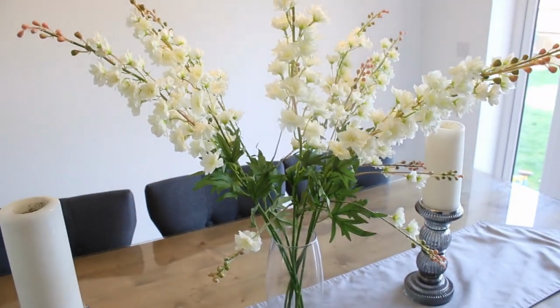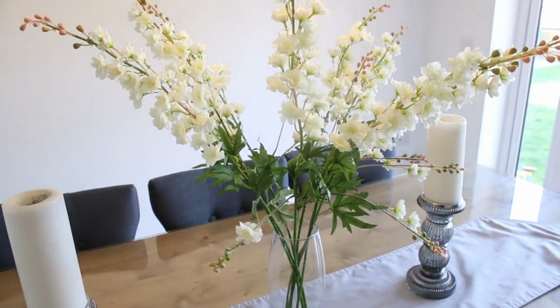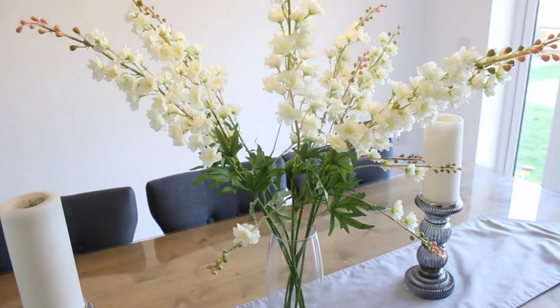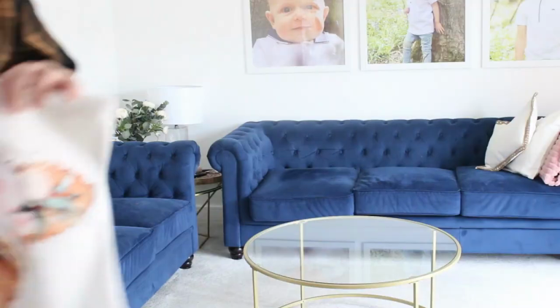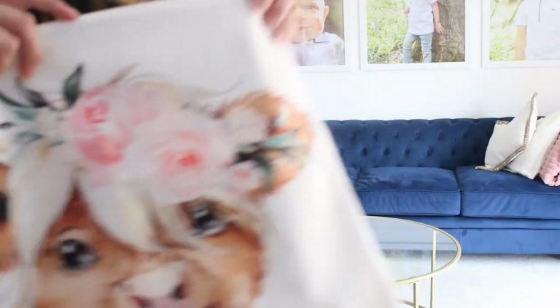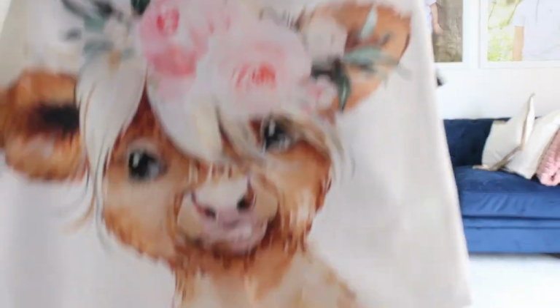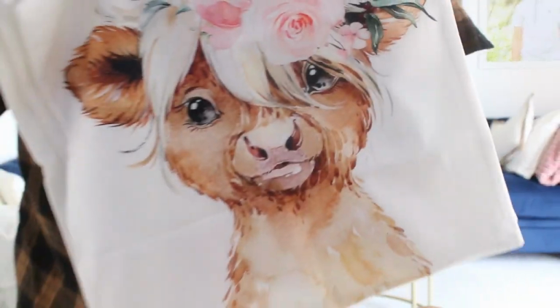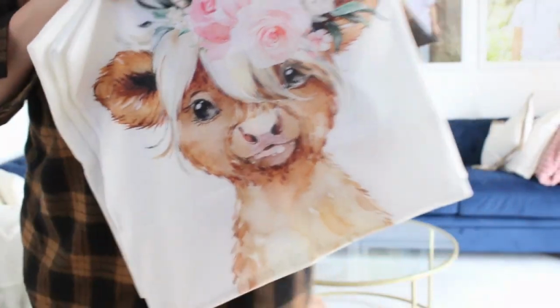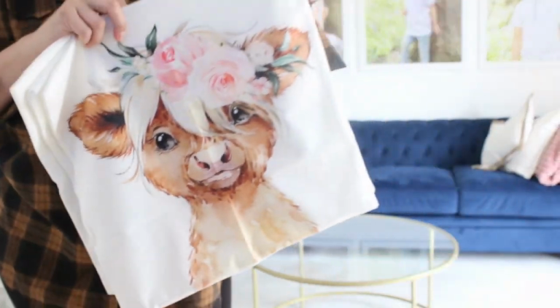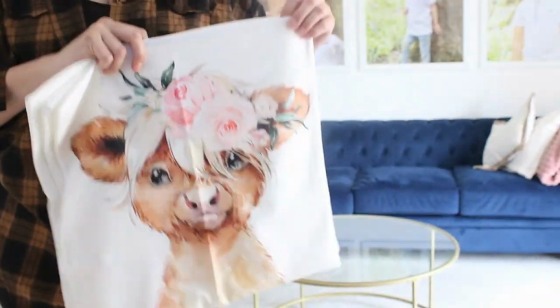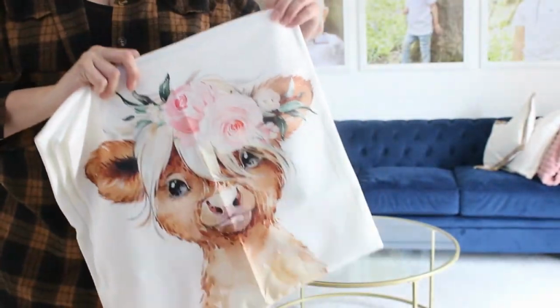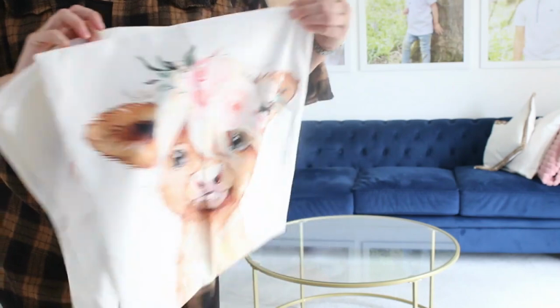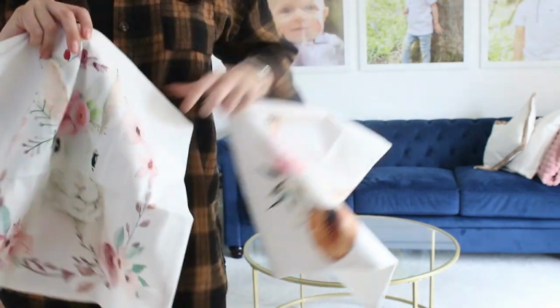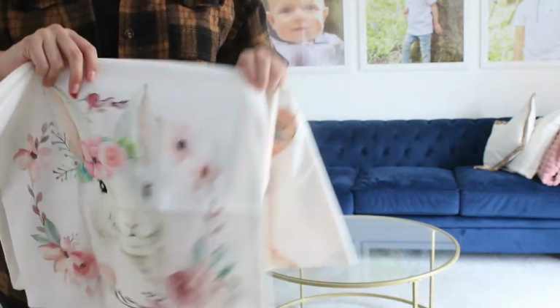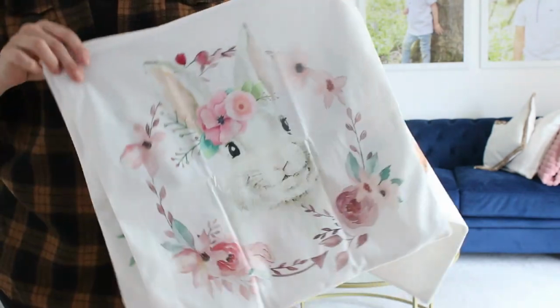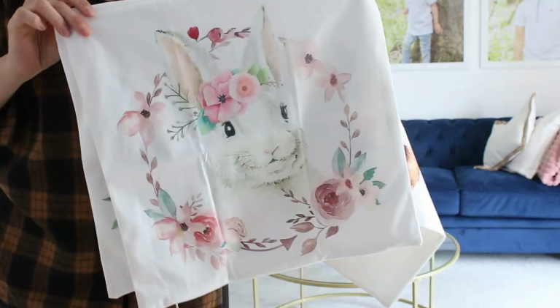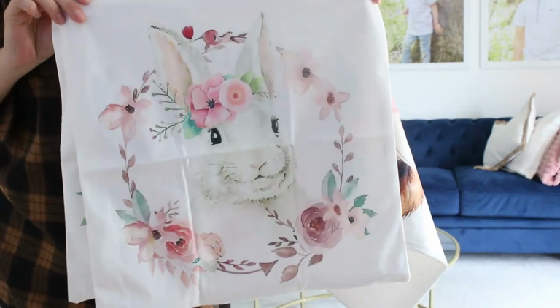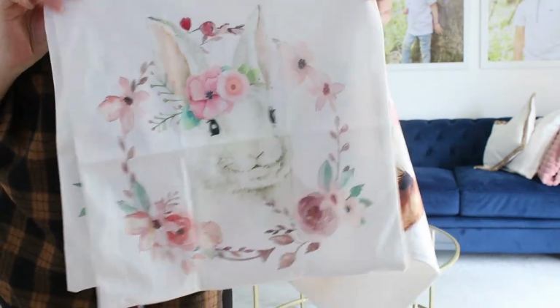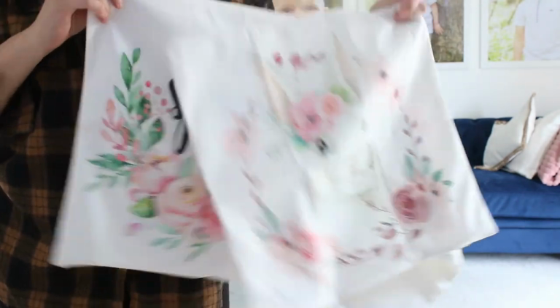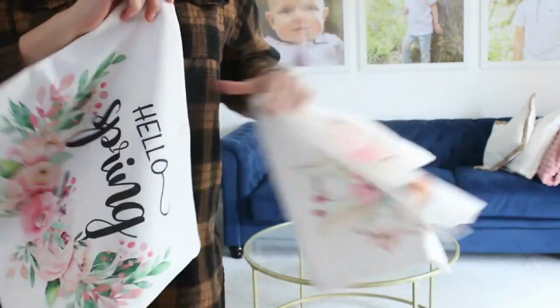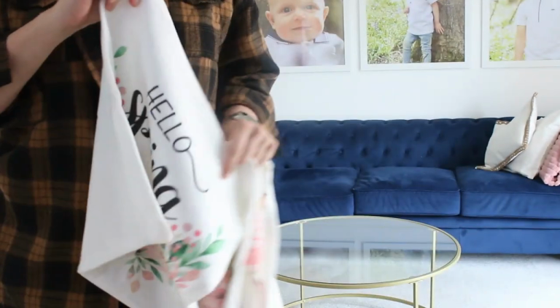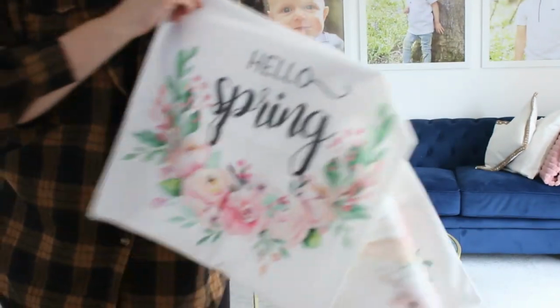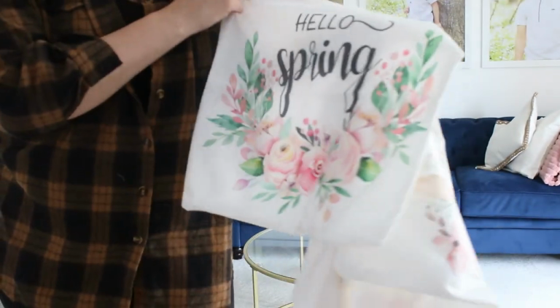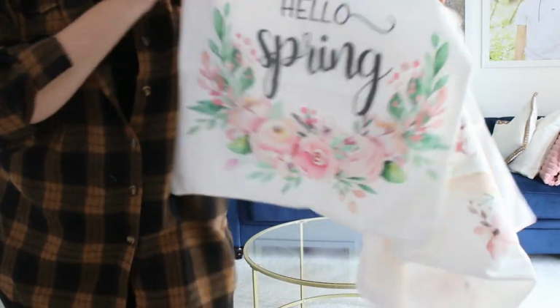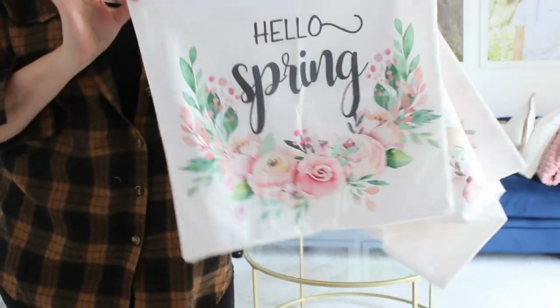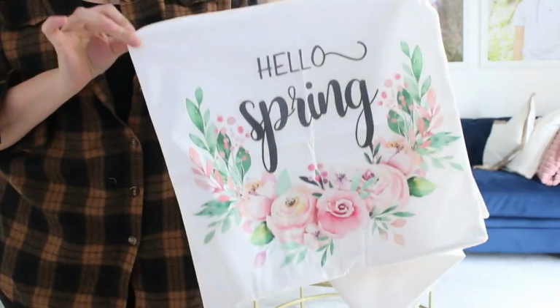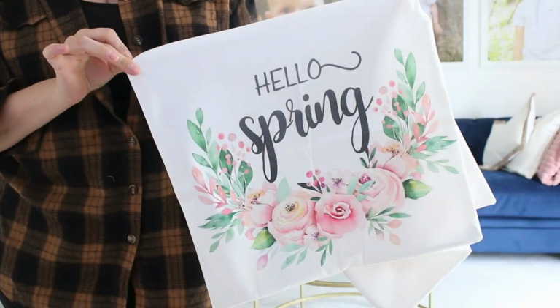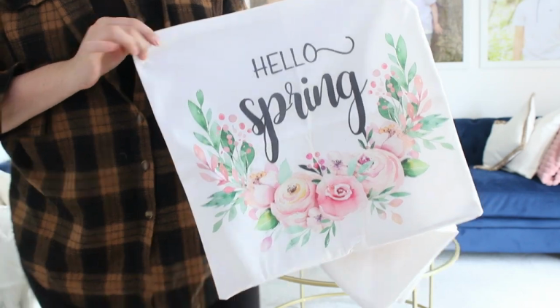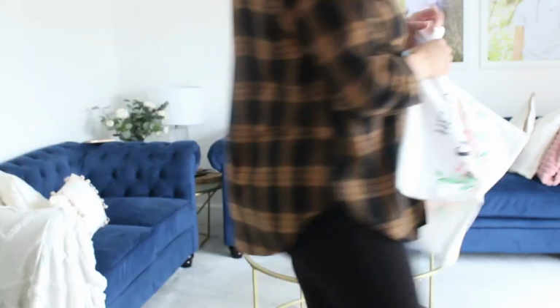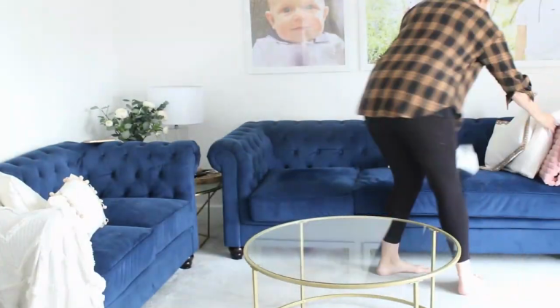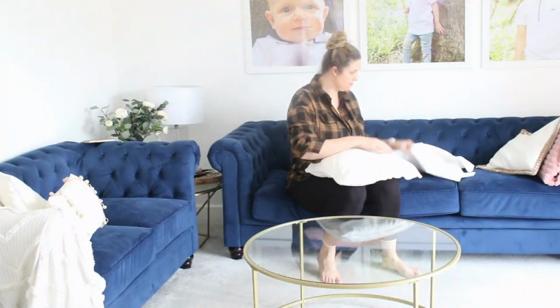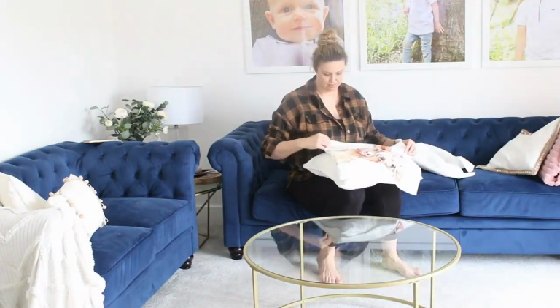As part of my Shein order I also ordered these three pillowcases that are kind of spring and Easter inspired, and I absolutely love them. I'm just going to add them to the room as well to give that little bit of affordable spring touch.